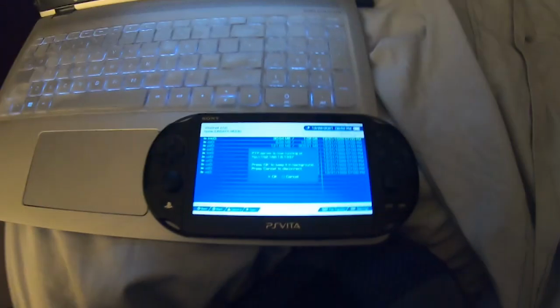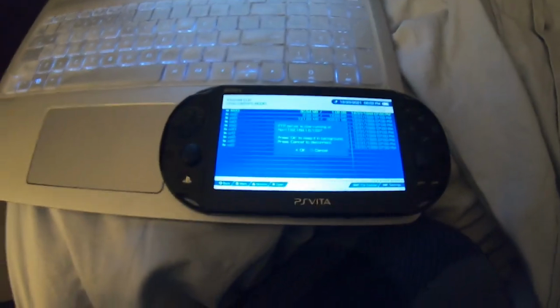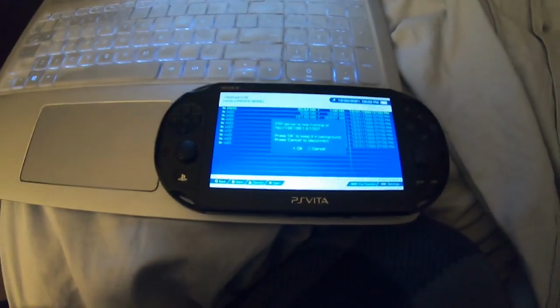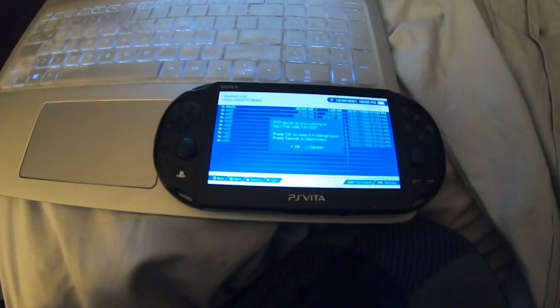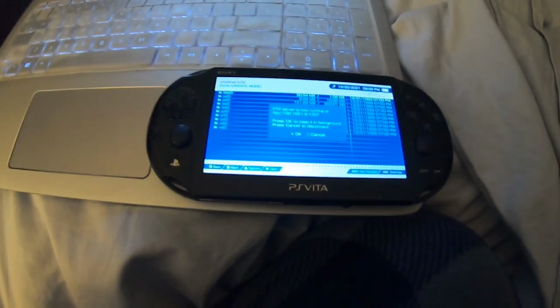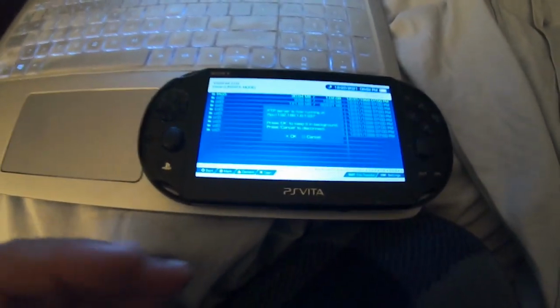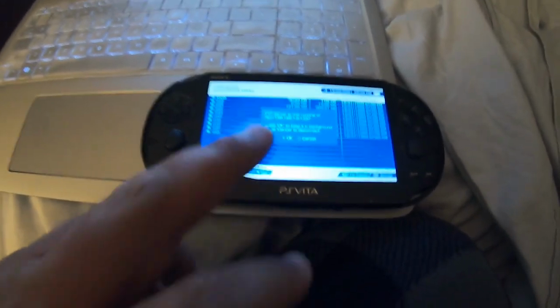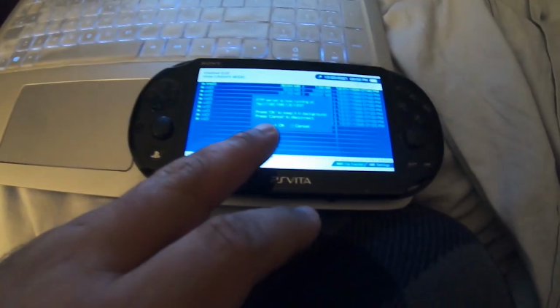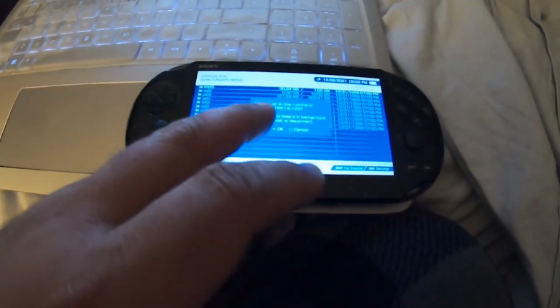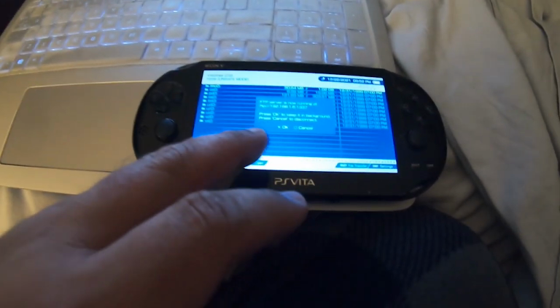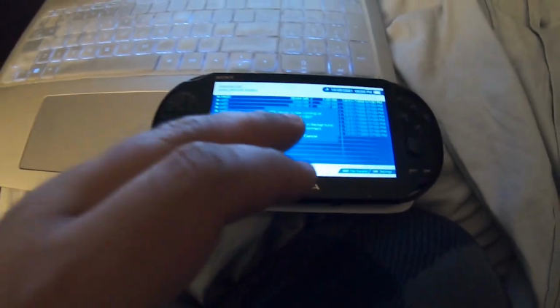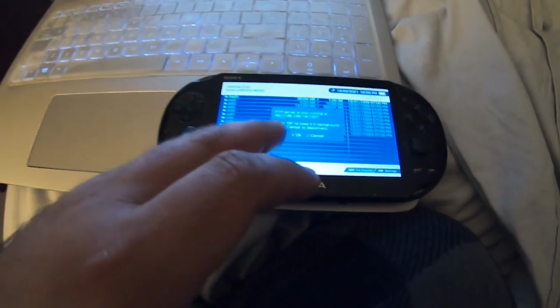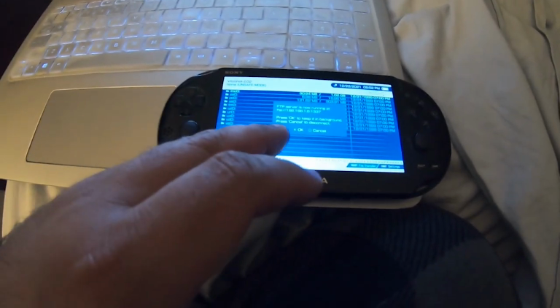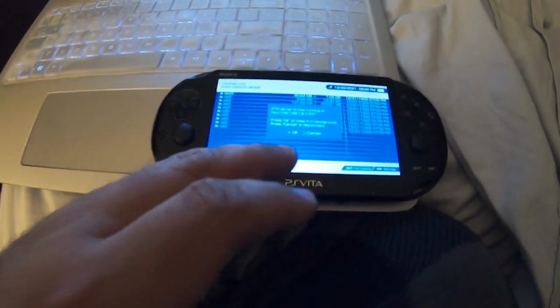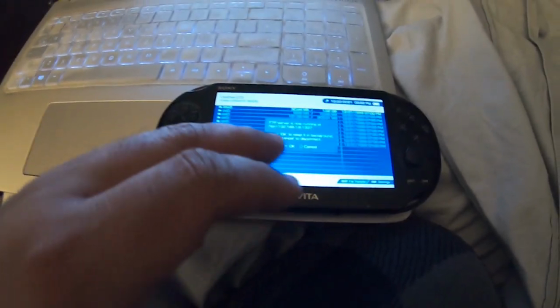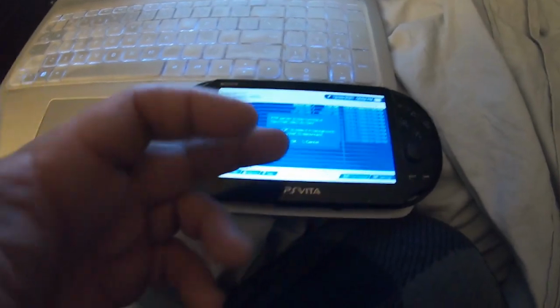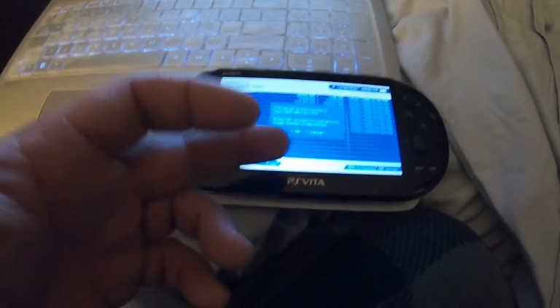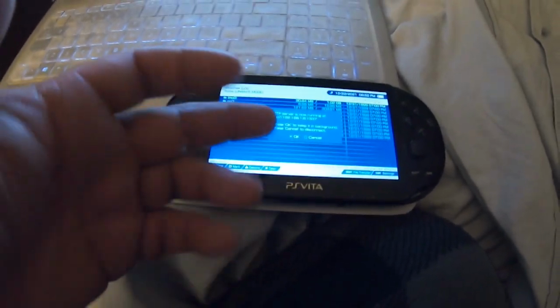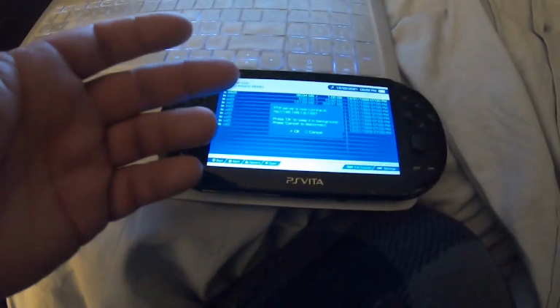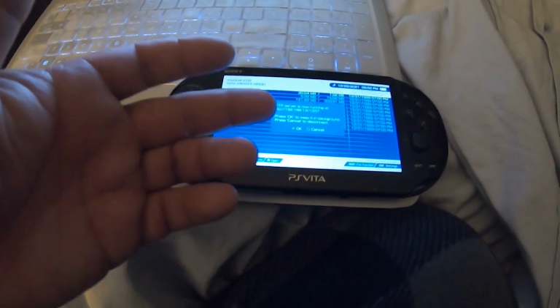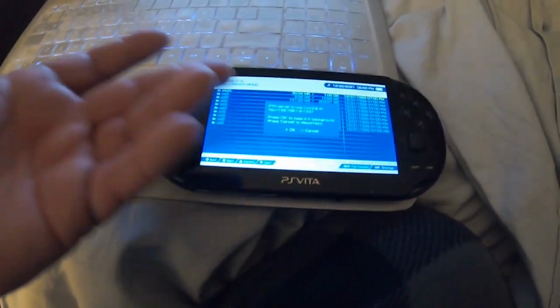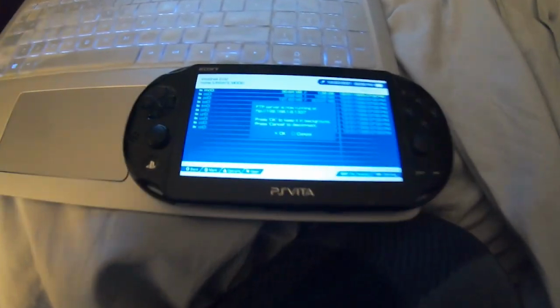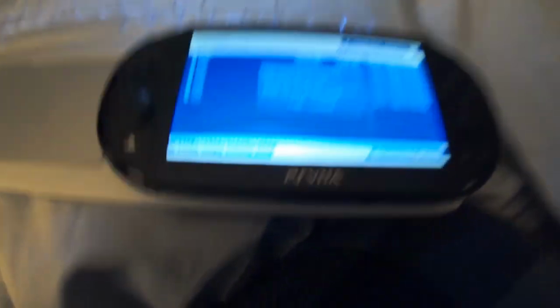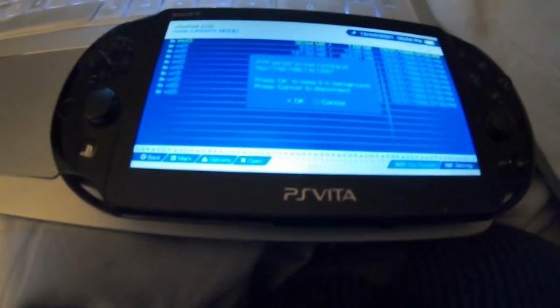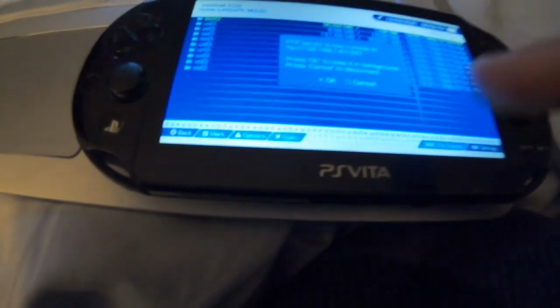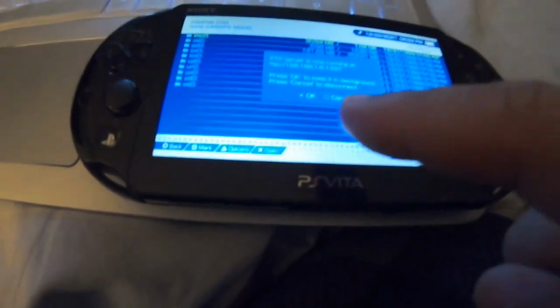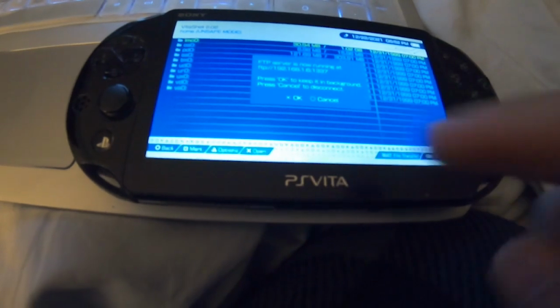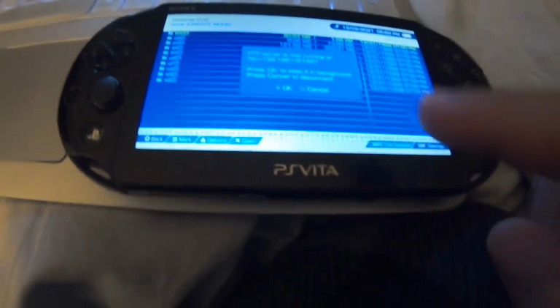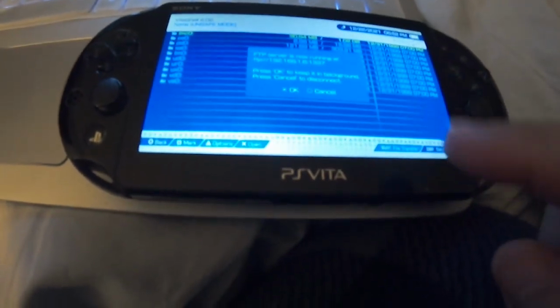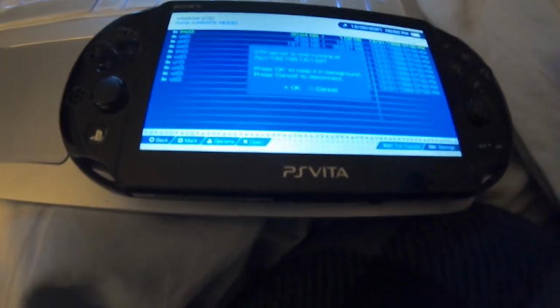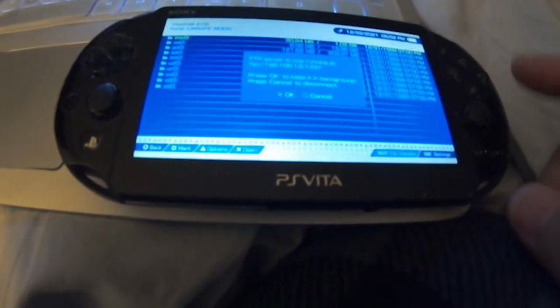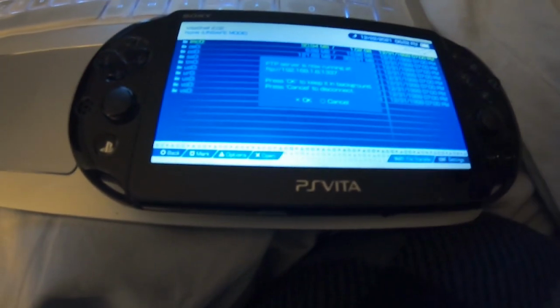Once you transfer all the files over, you want to exit out of this prompt — whether you're using the FTP method or the USB method, you're going to have to get out of the prompt no matter what. It says X for OK, O for Cancel.